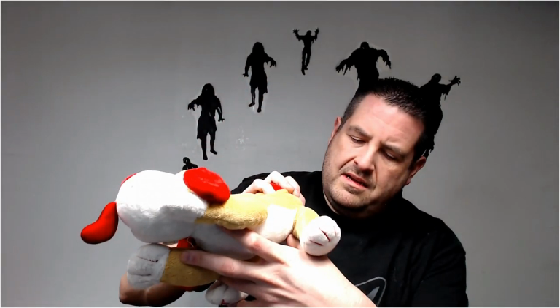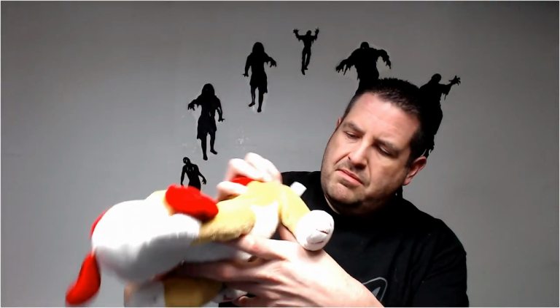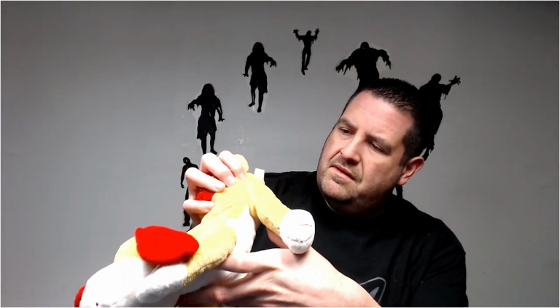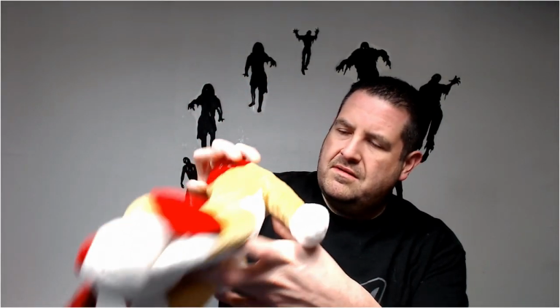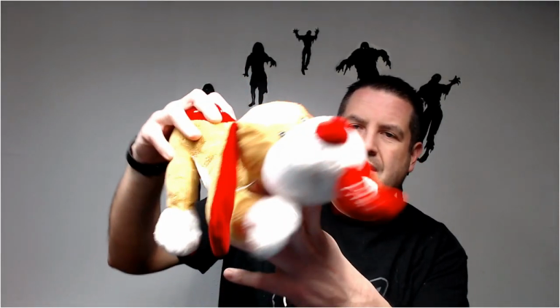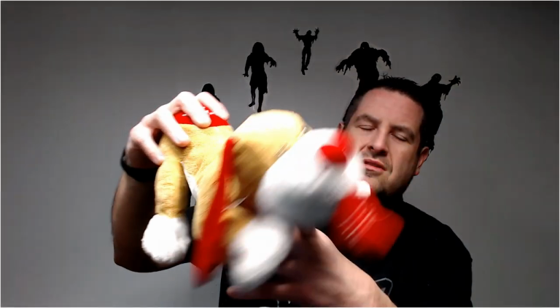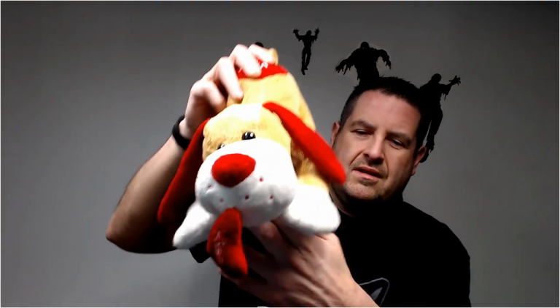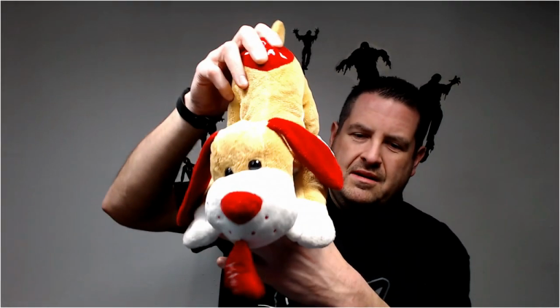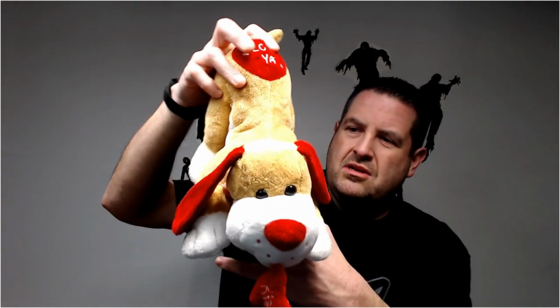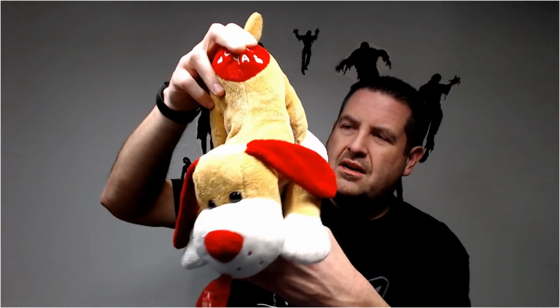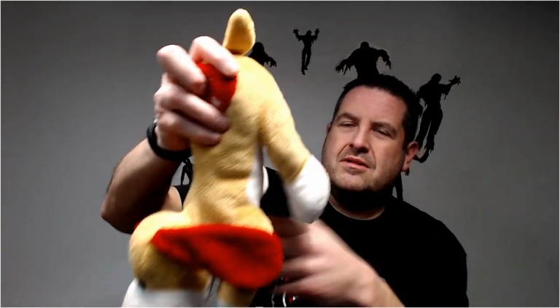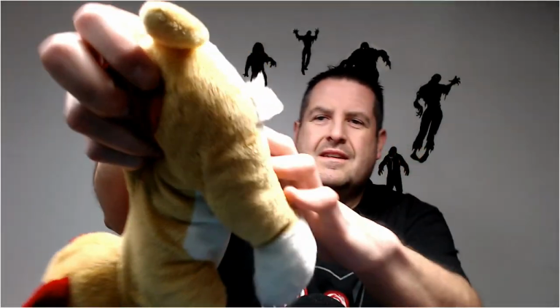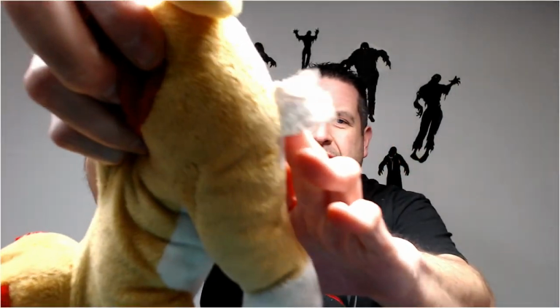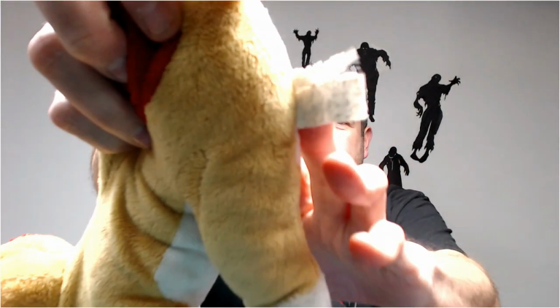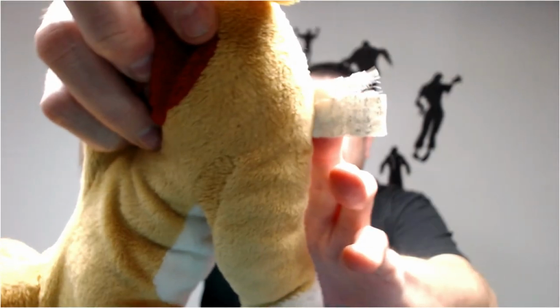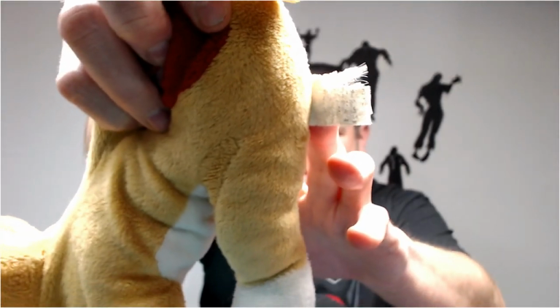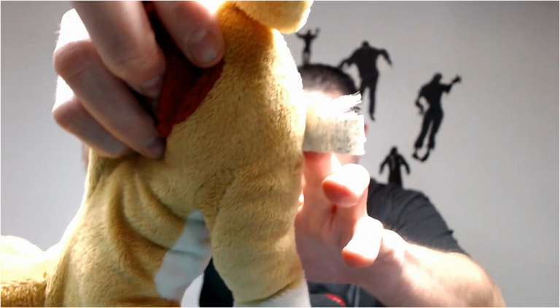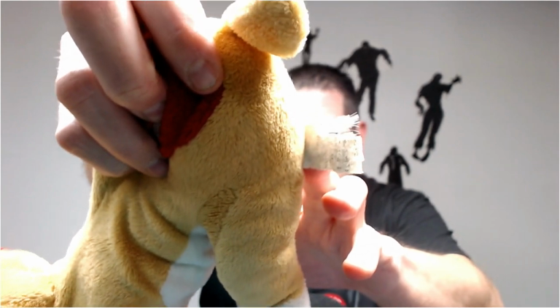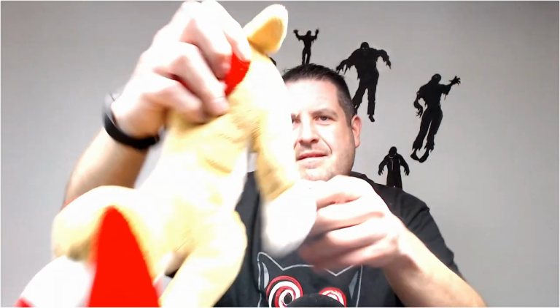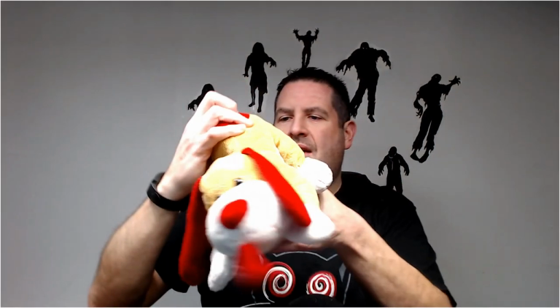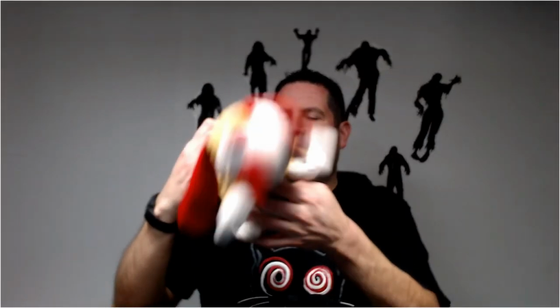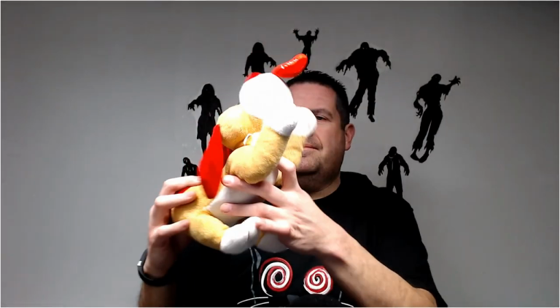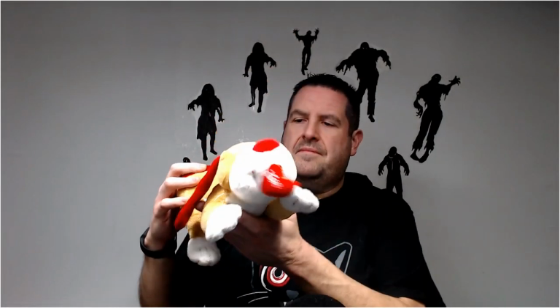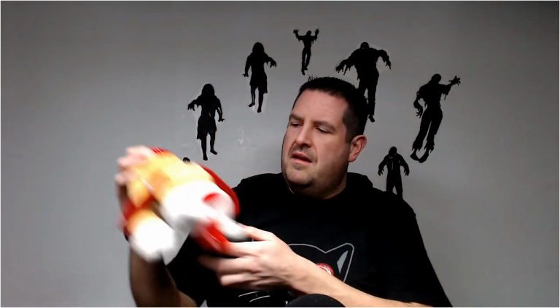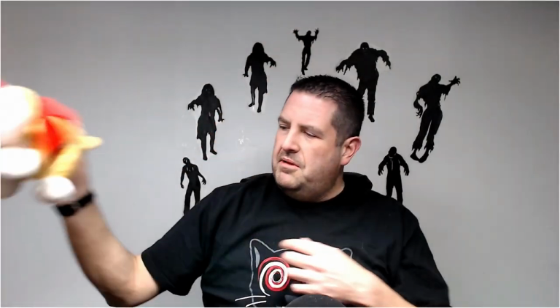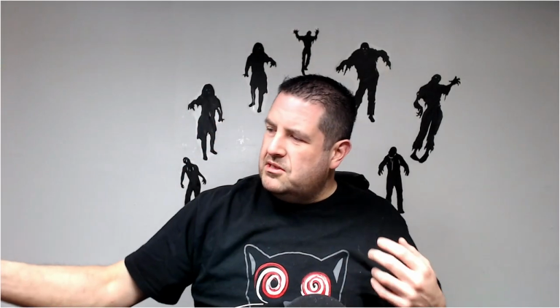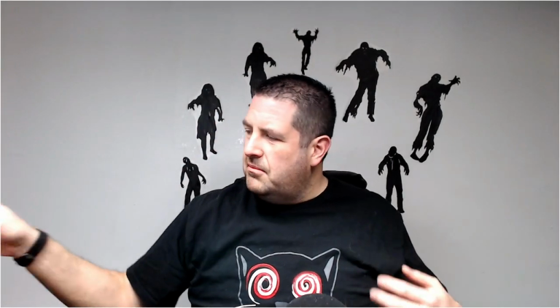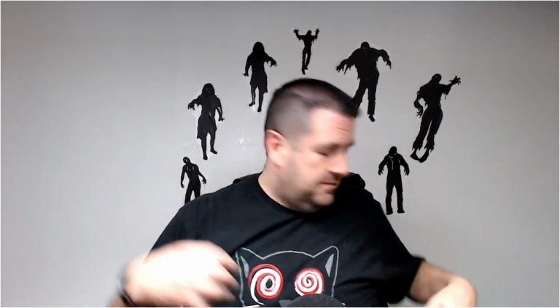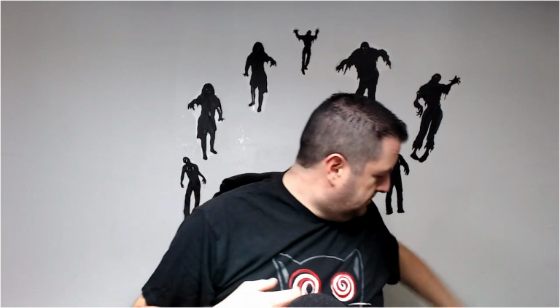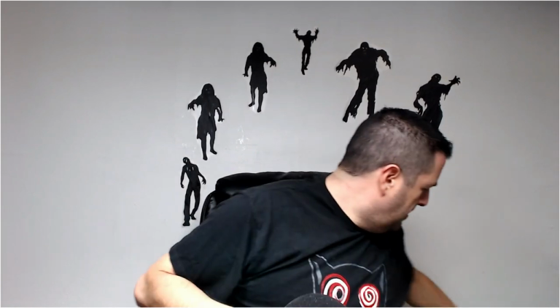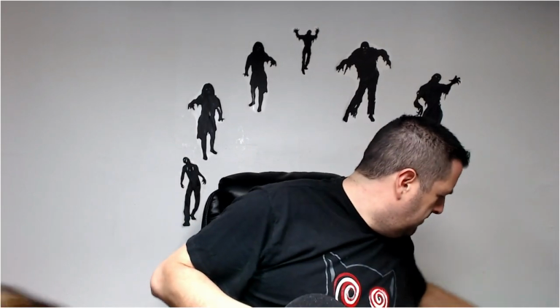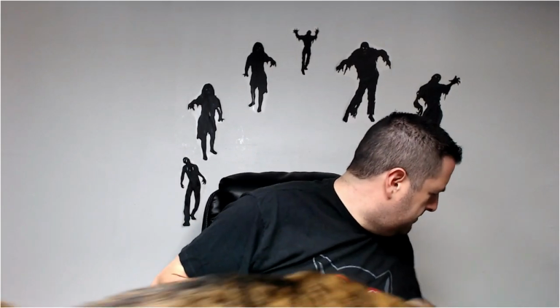I just got another one — this one says 'Love Ya.' This is Hallmark, I believe. The tag's torn up but it looks like a Hallmark toy. Can't really tell, but pretty much looks like a Hallmark.